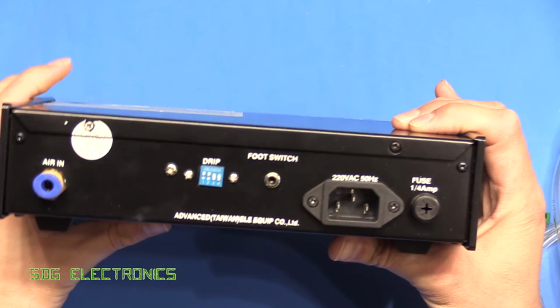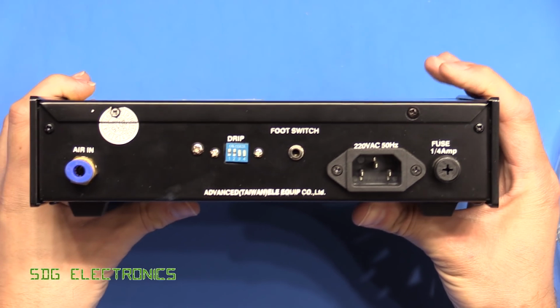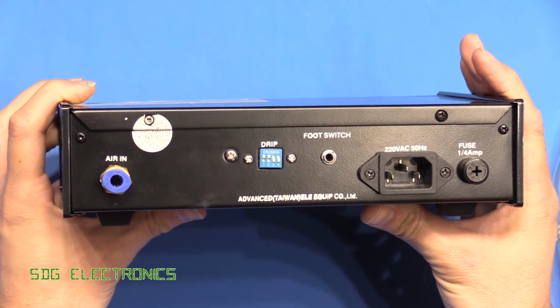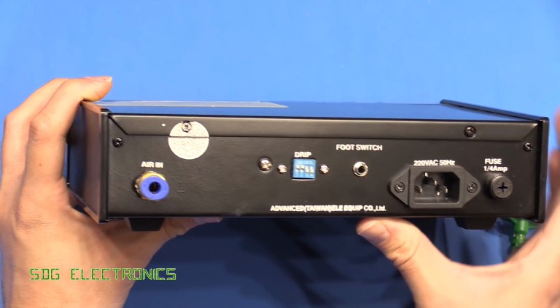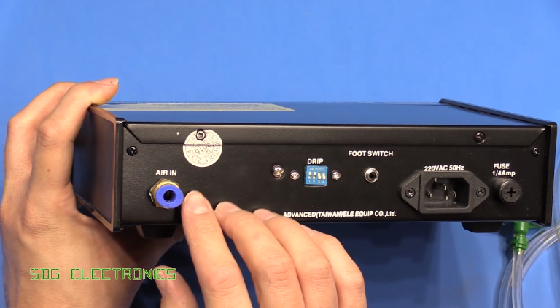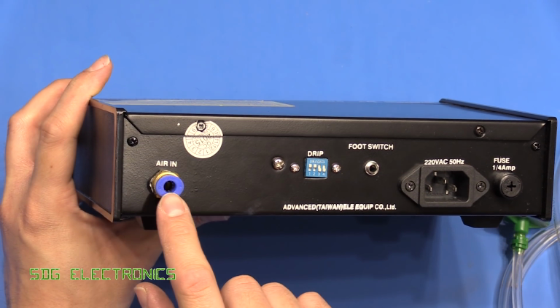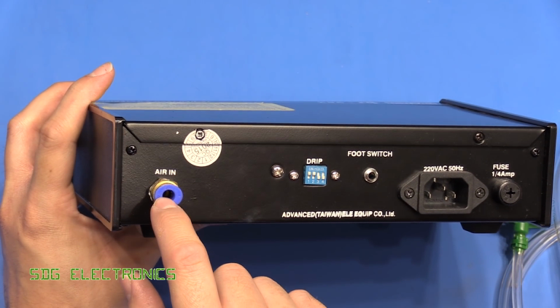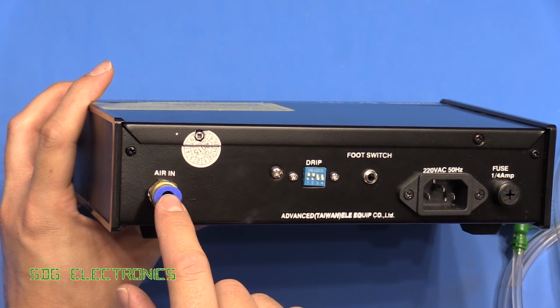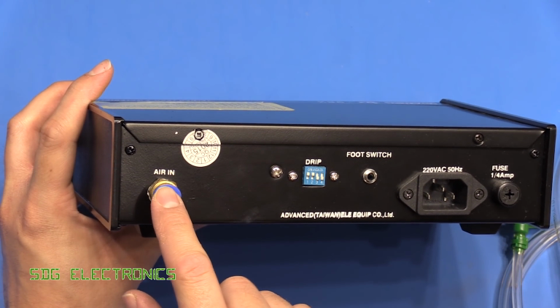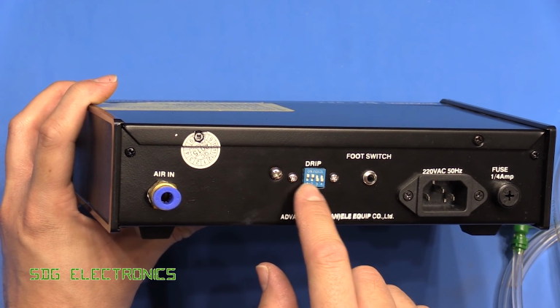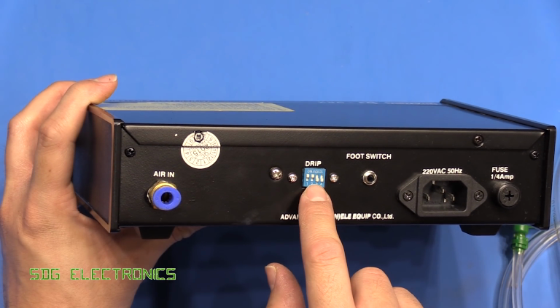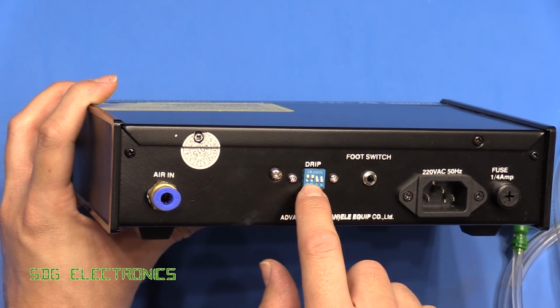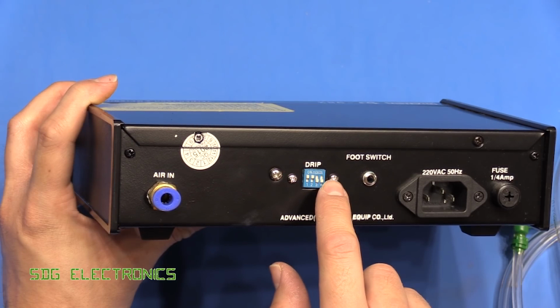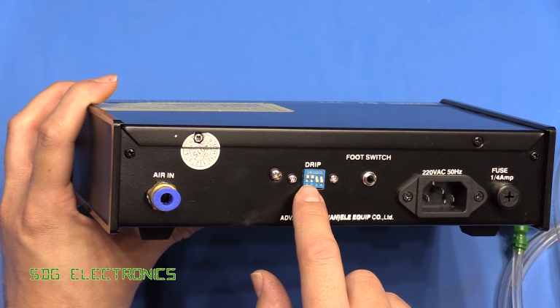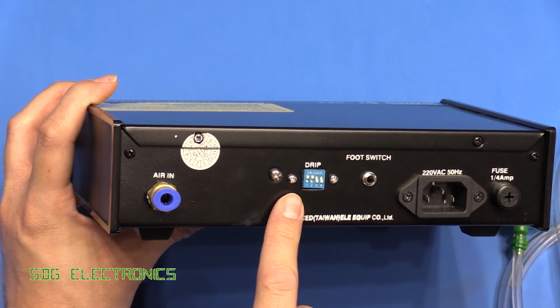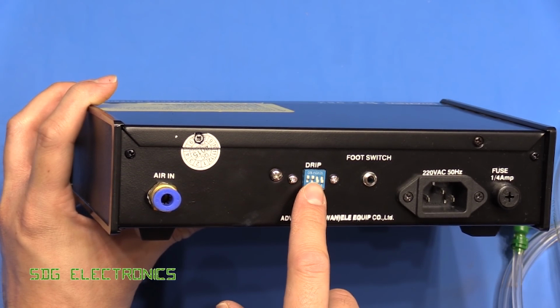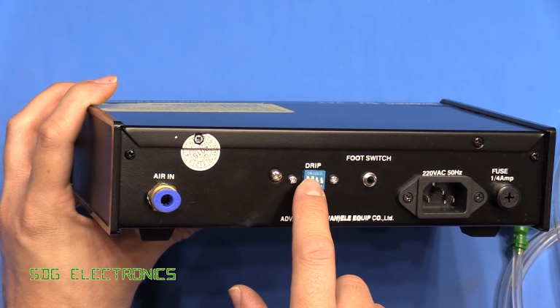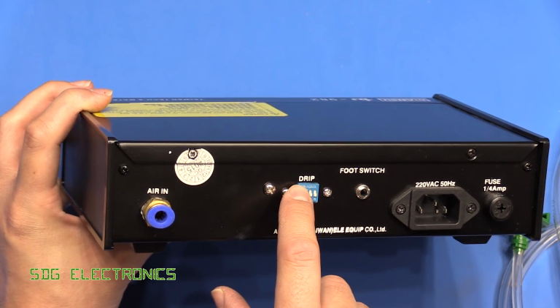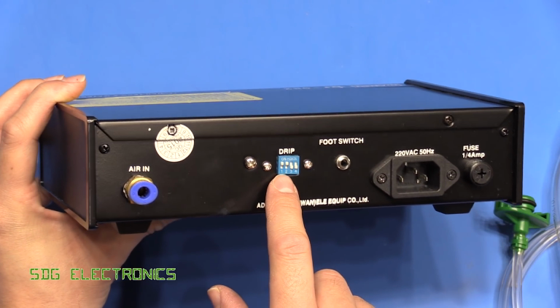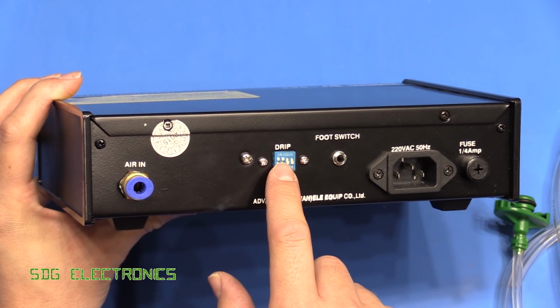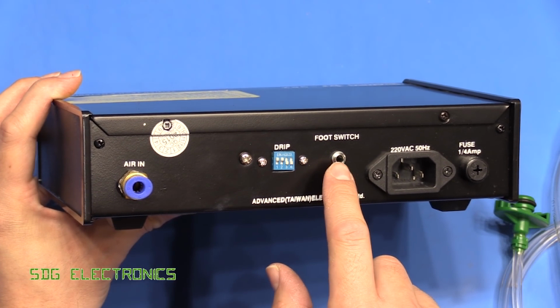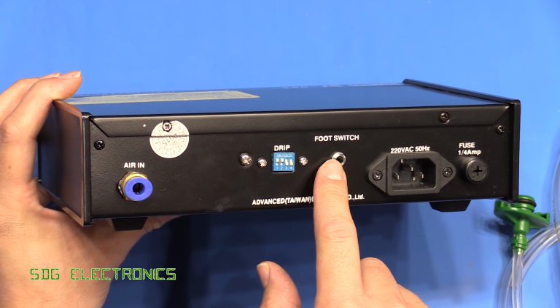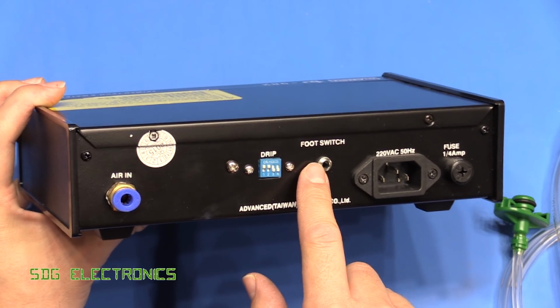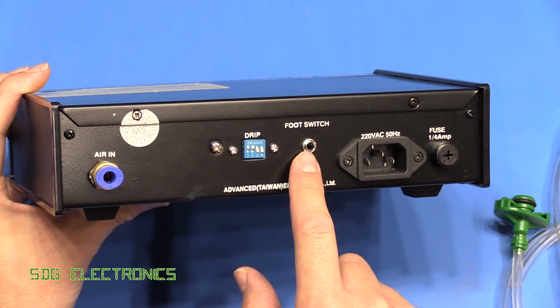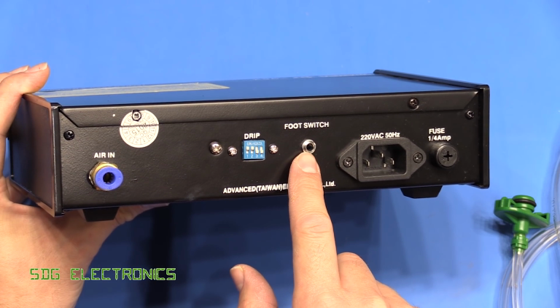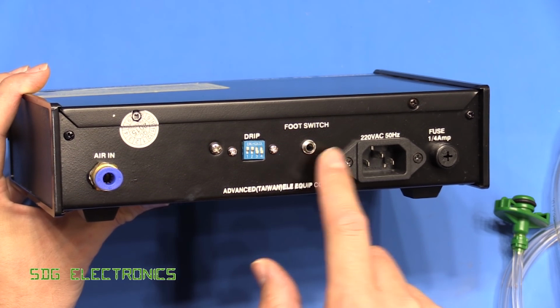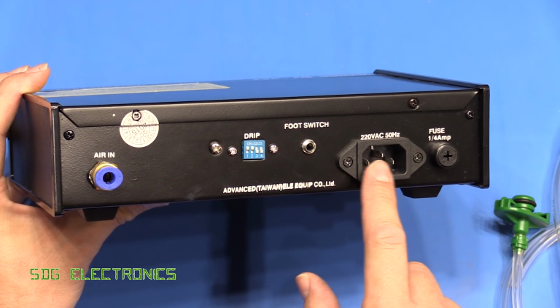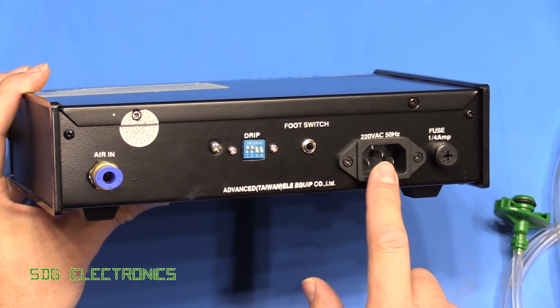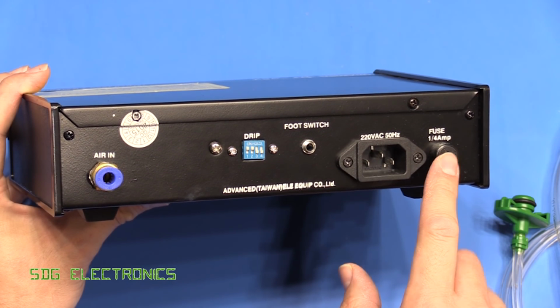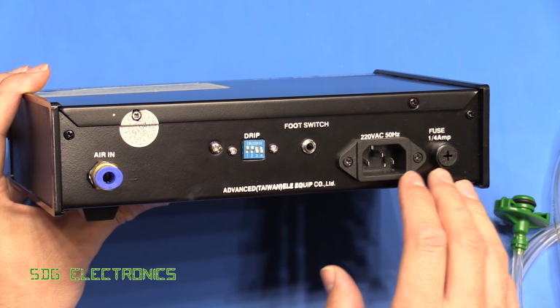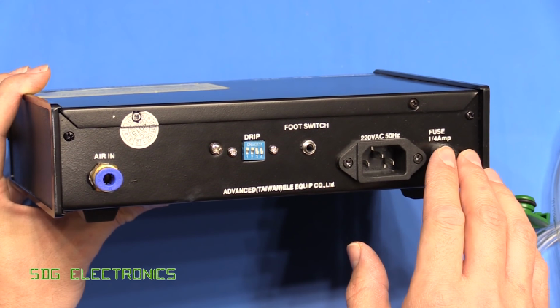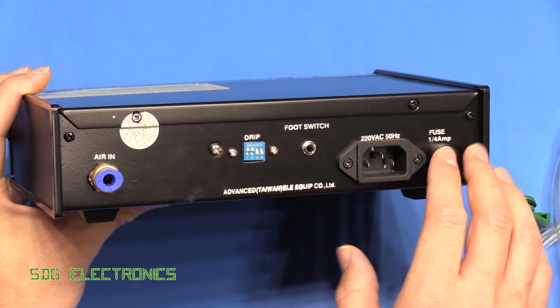On the rear of this unit we've got the air inlet, some drip control — I haven't read the manual so I'm not quite sure what that does — and then the foot pedal input, the mains input, and a fuse.